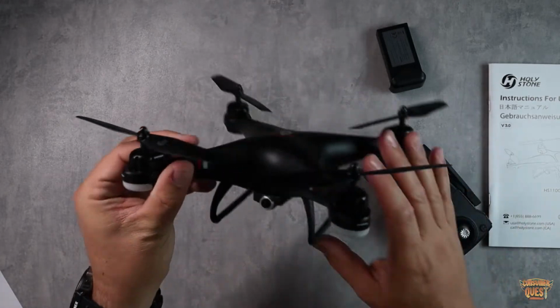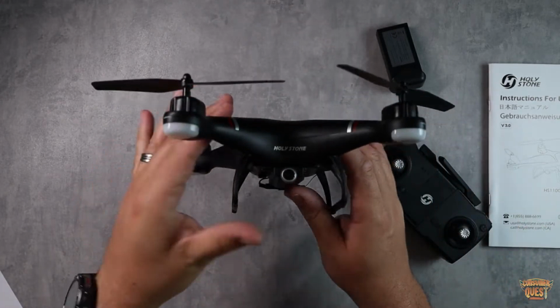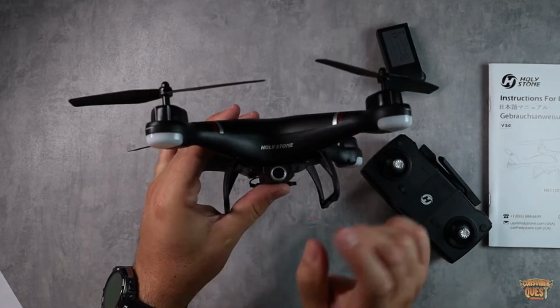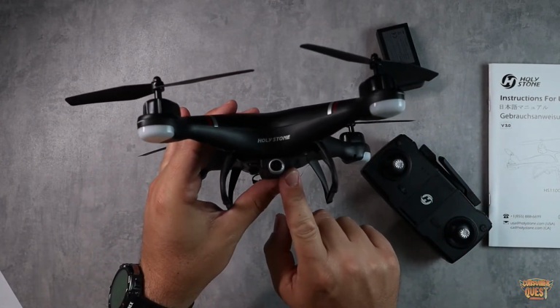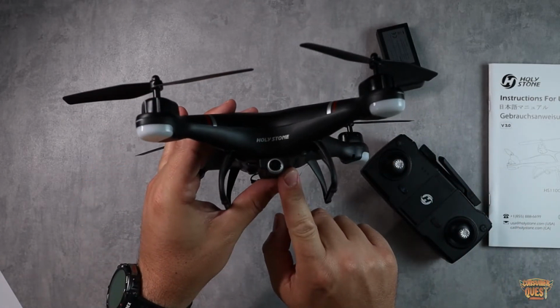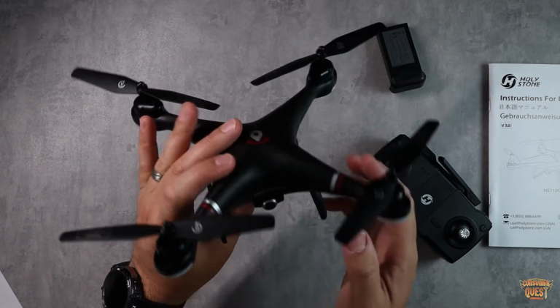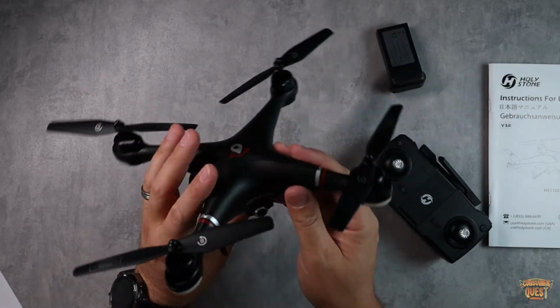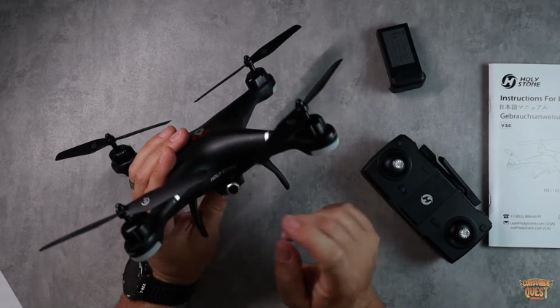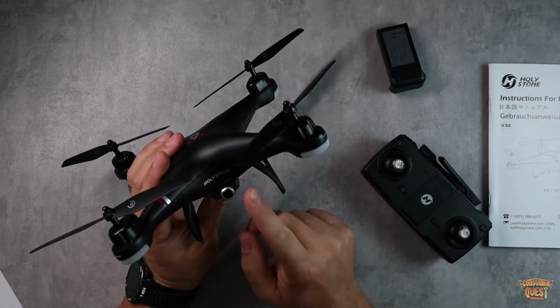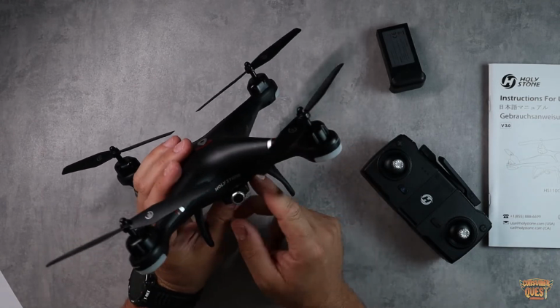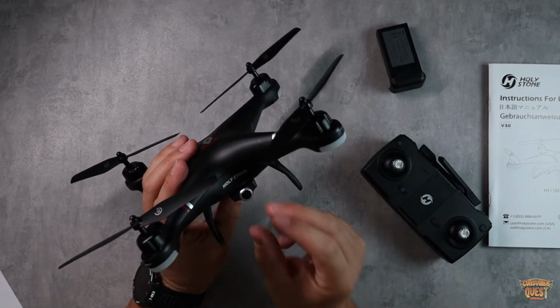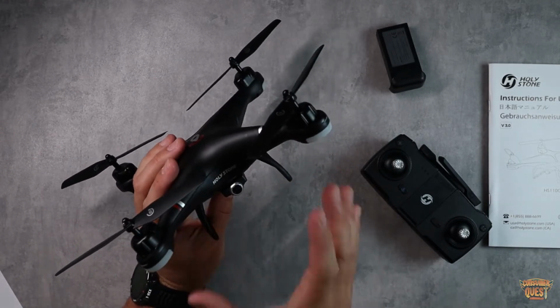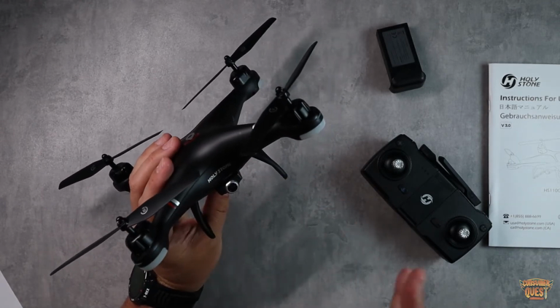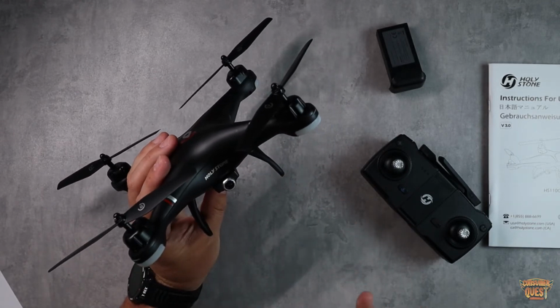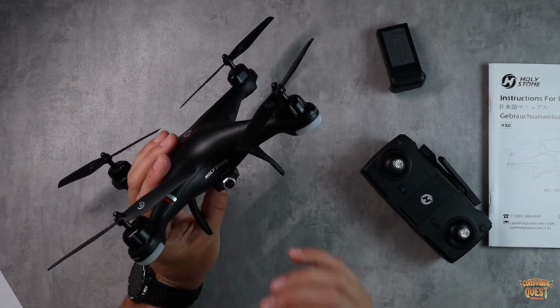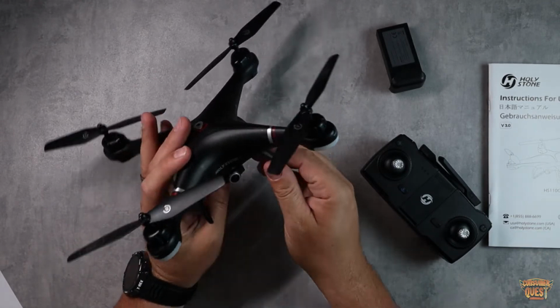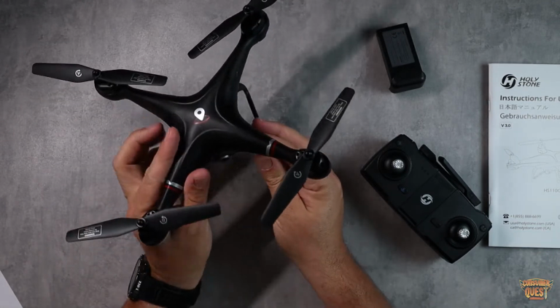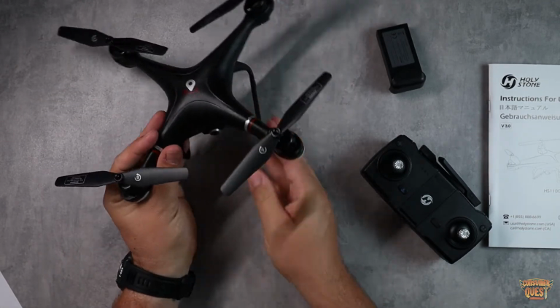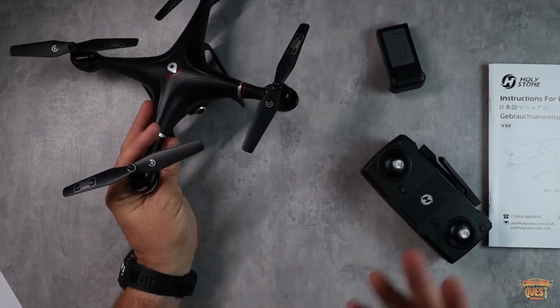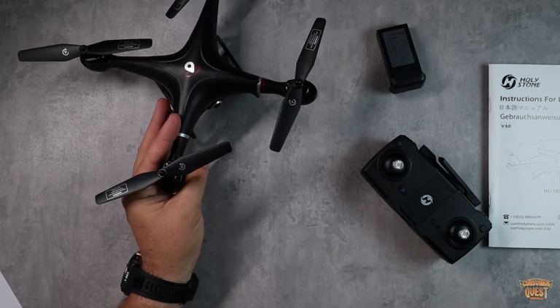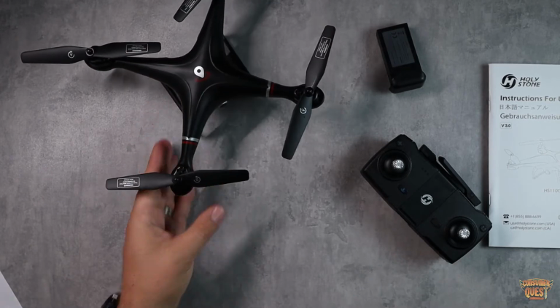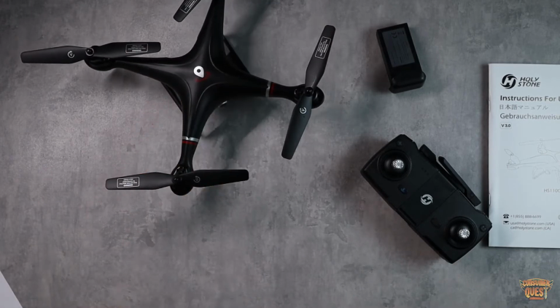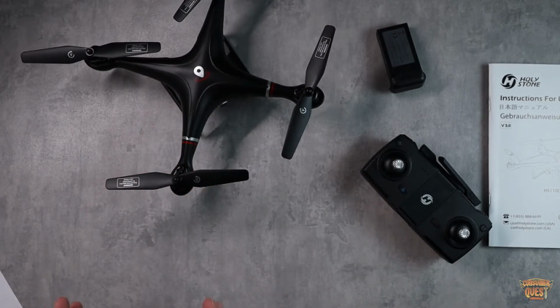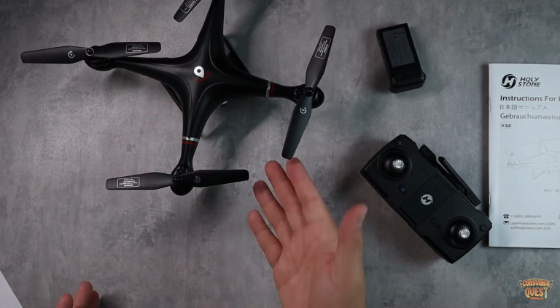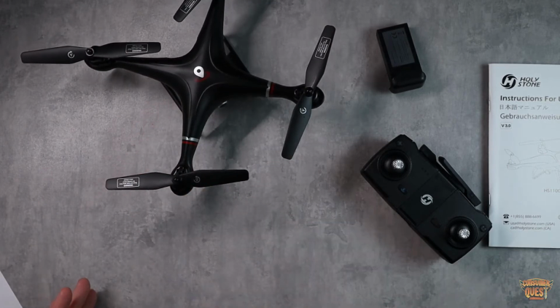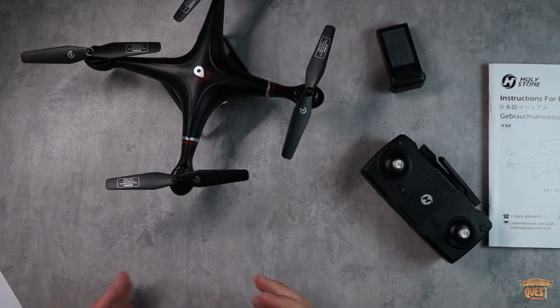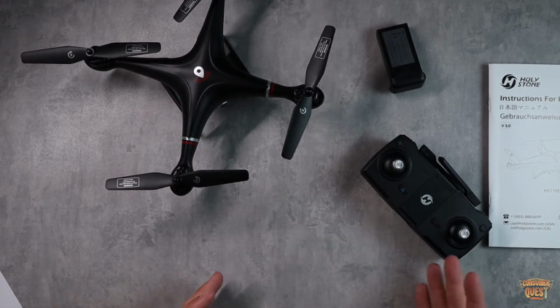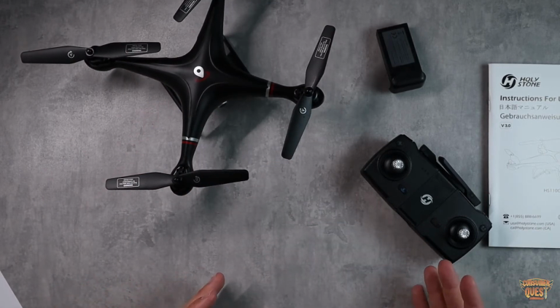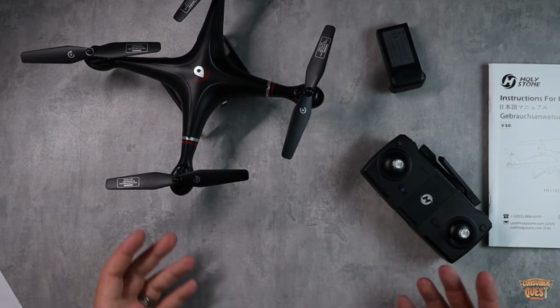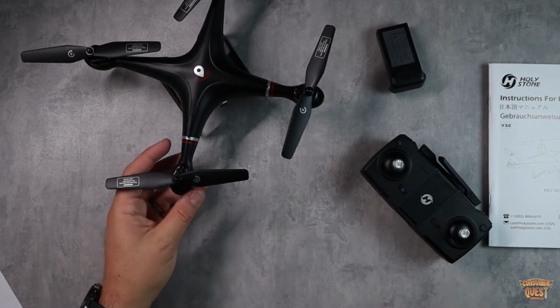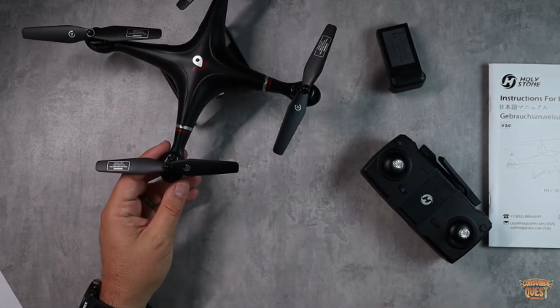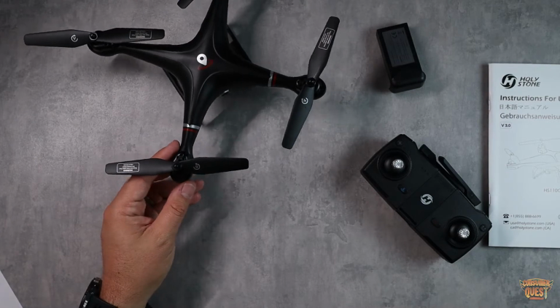Right down here on the bottom is your camera. This has, I believe, a 110-degree viewing angle. I'll be showing you some video taken from the camera itself, as well as some footage of the drone flying.